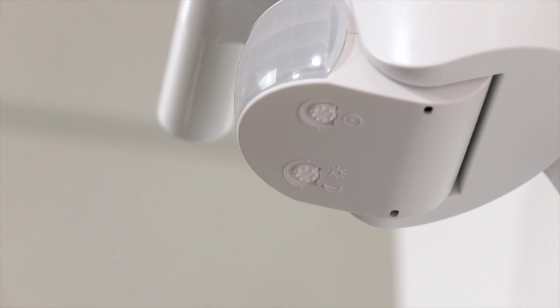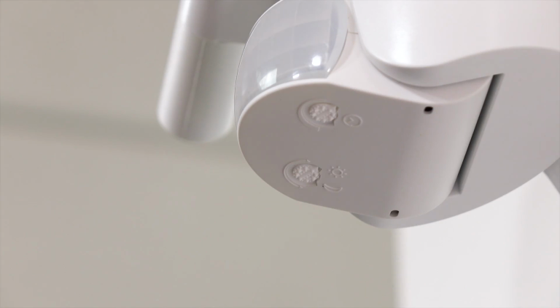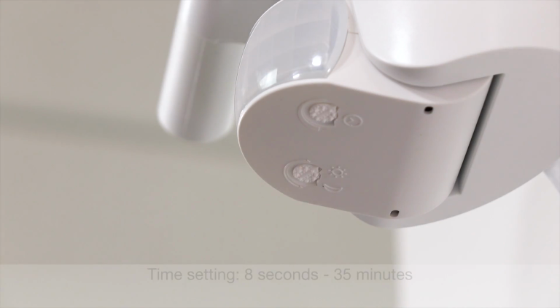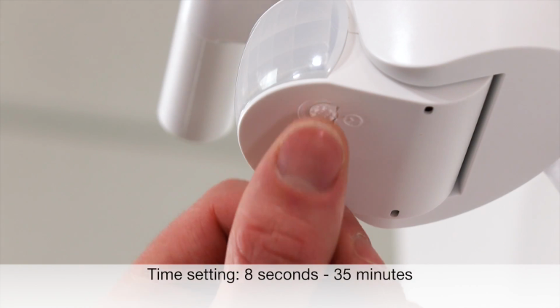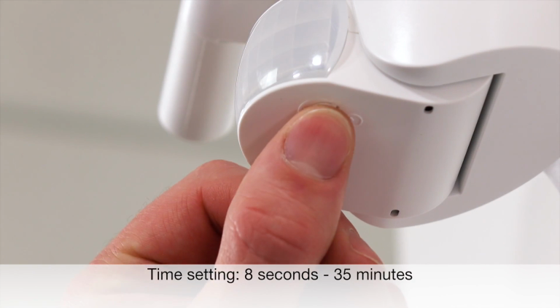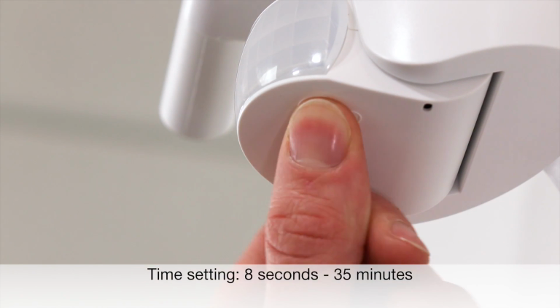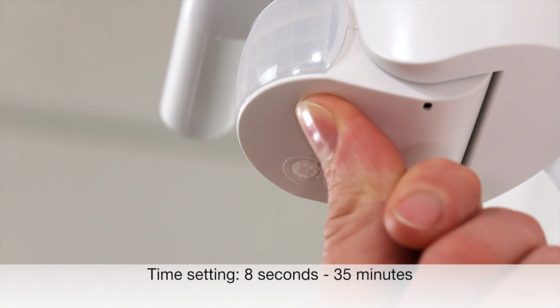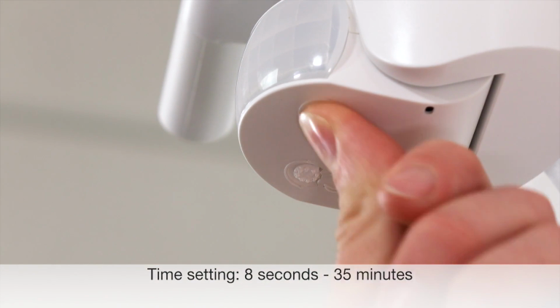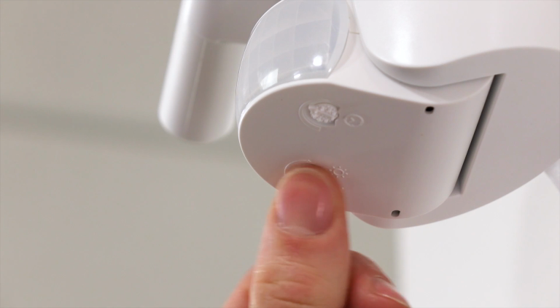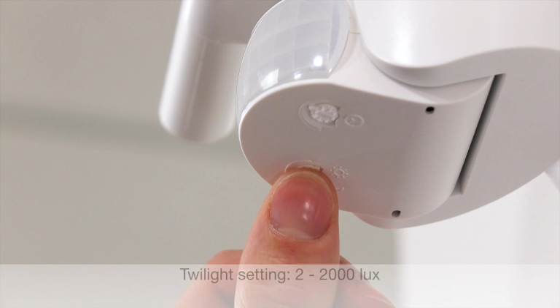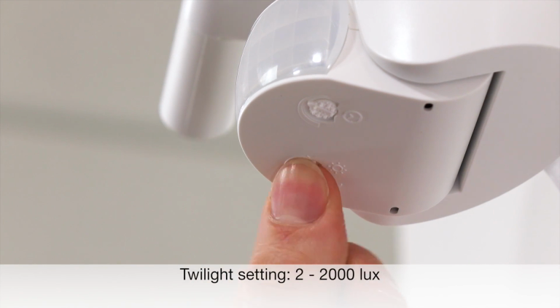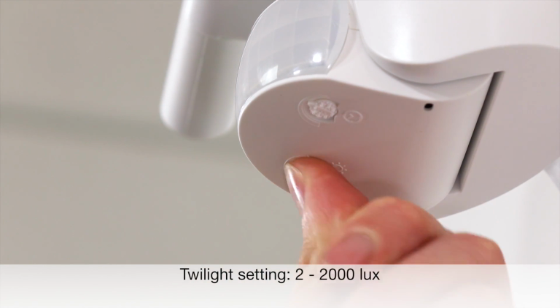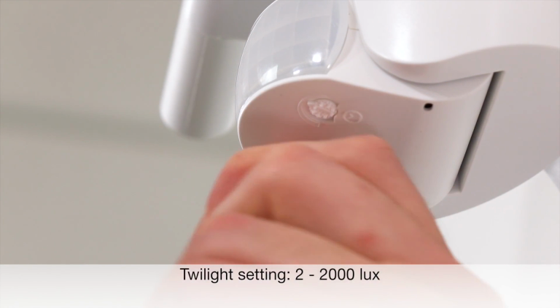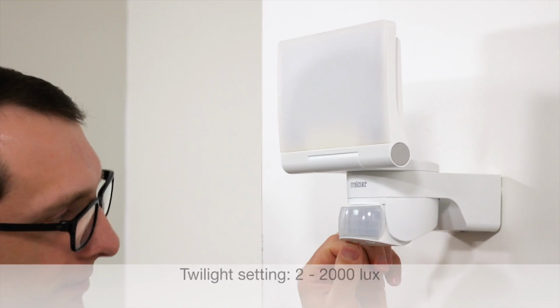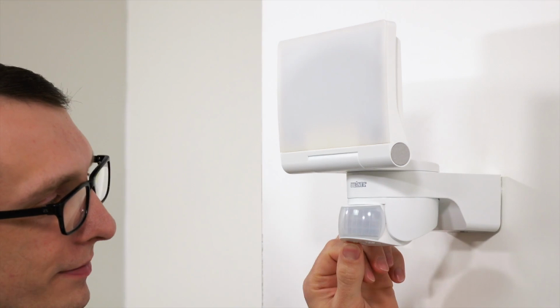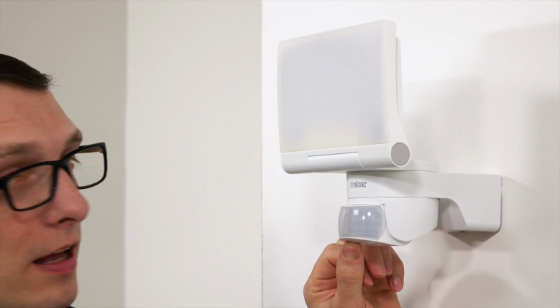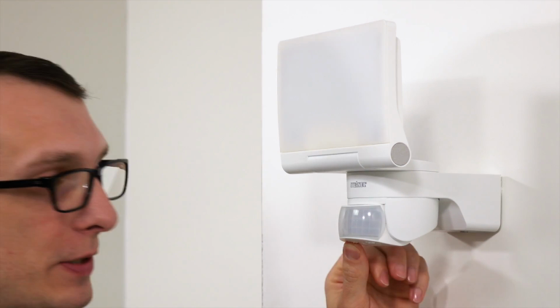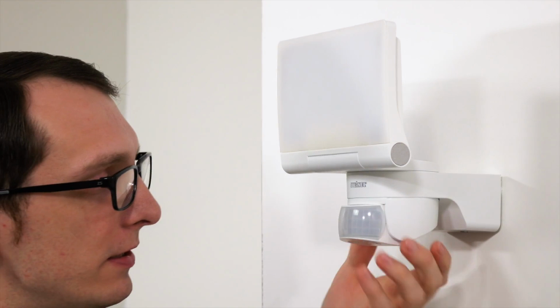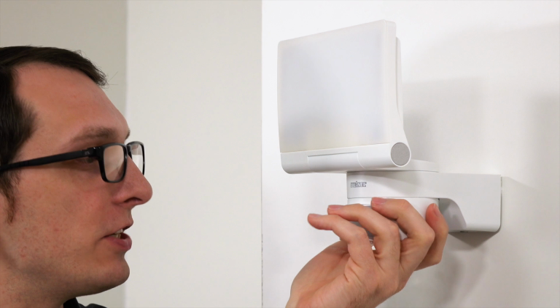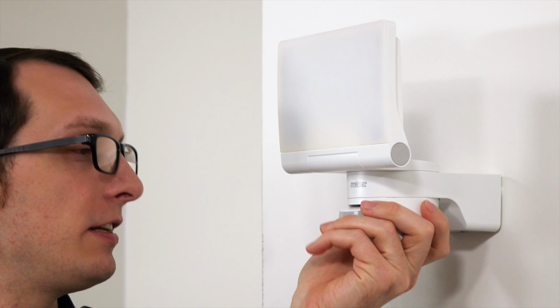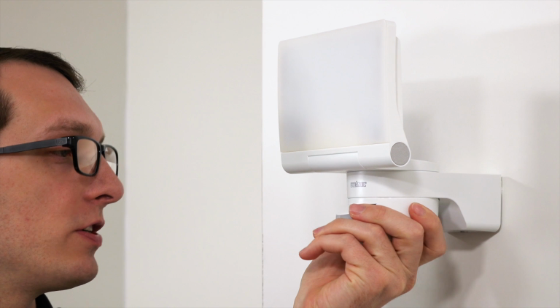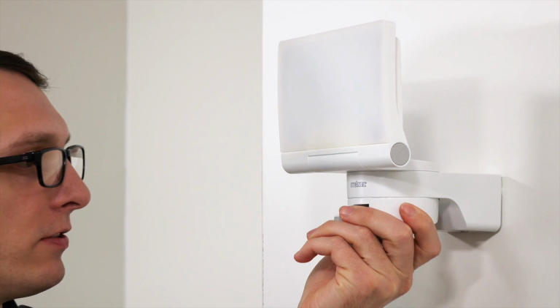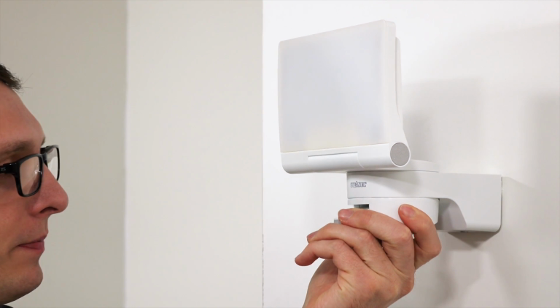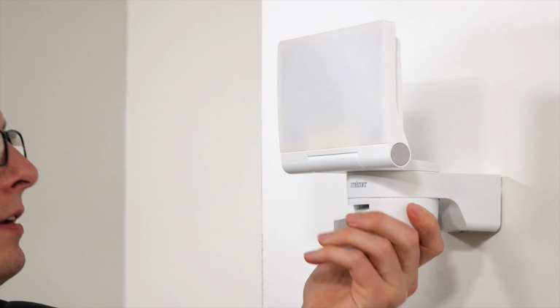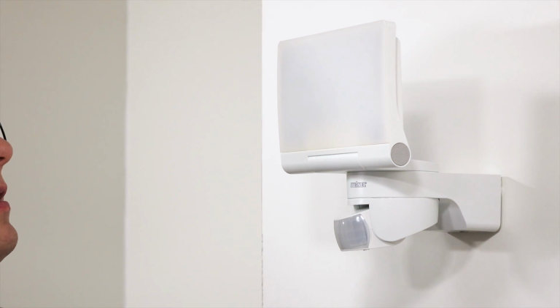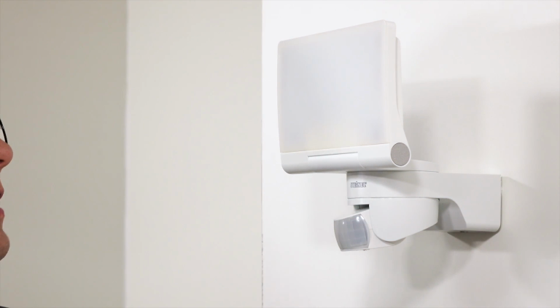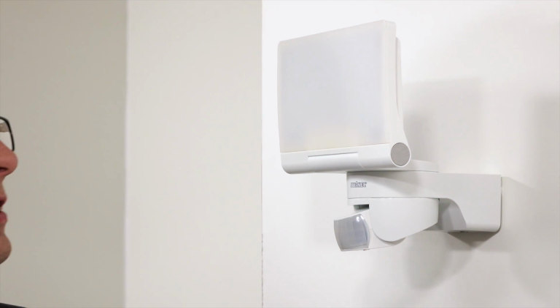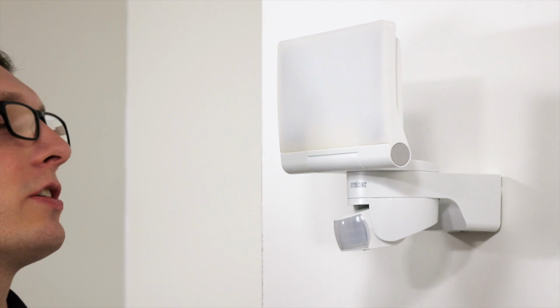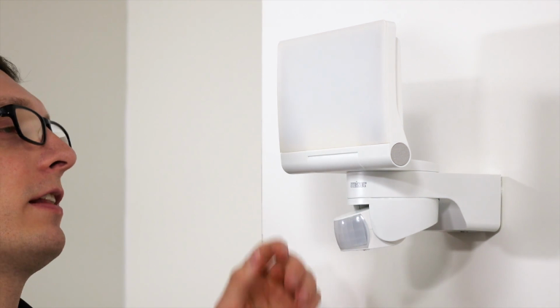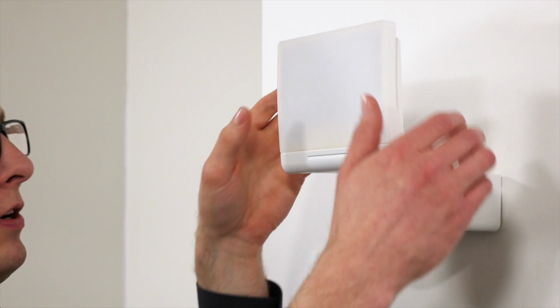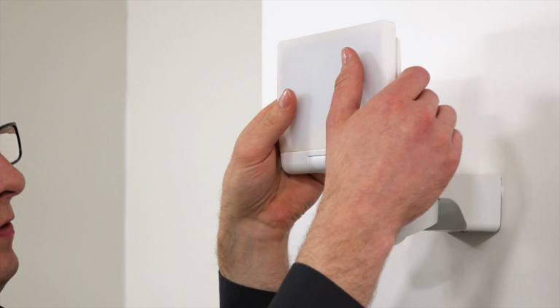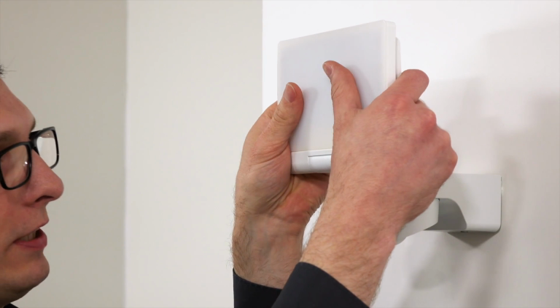Now we can do the sensor settings for the time delay and for the twilight setting as shown in the data down below. Last but not least, we can adjust the detection range of the sensor and the illumination of the floodlight according to your individual needs.